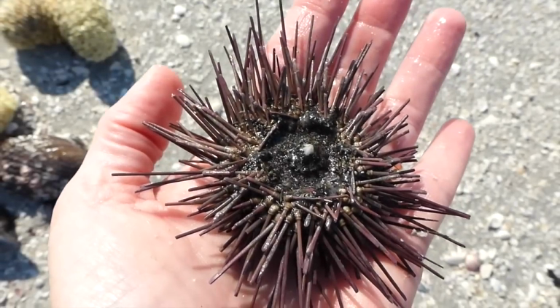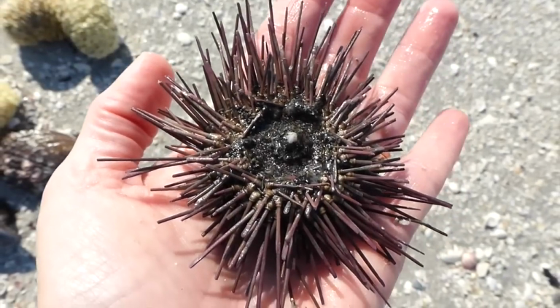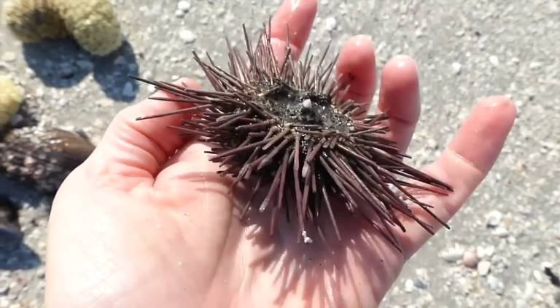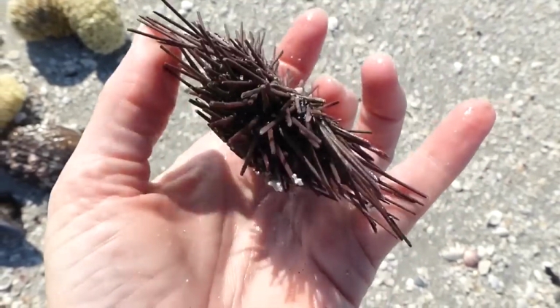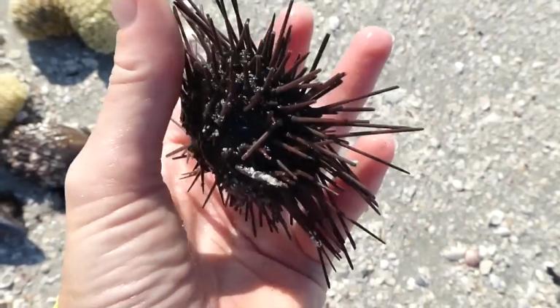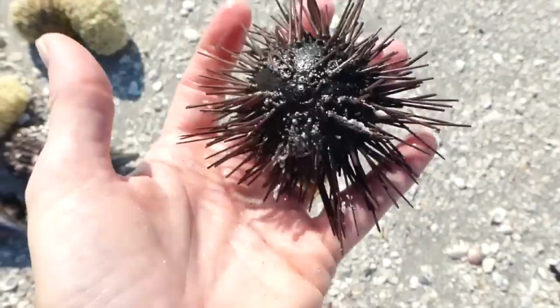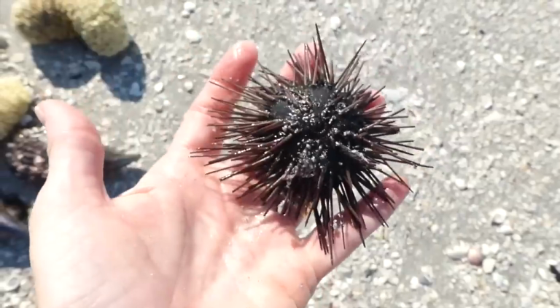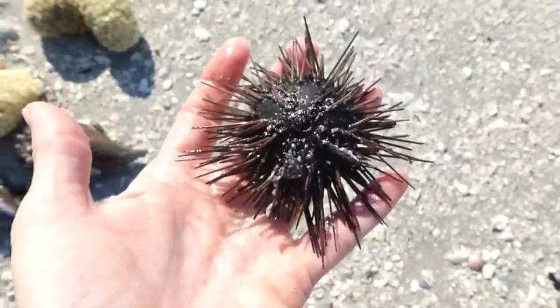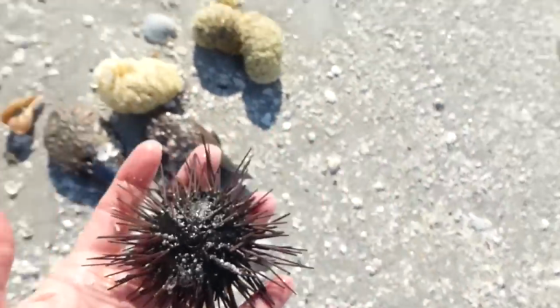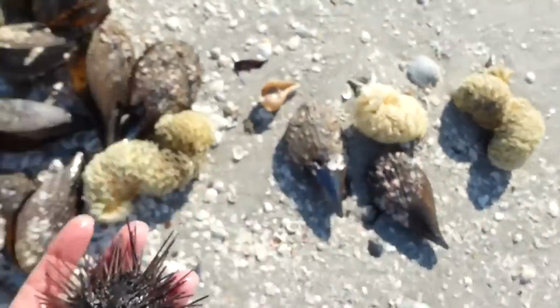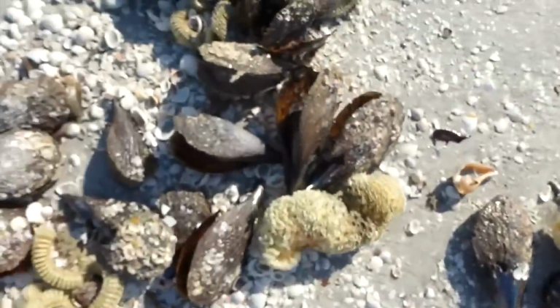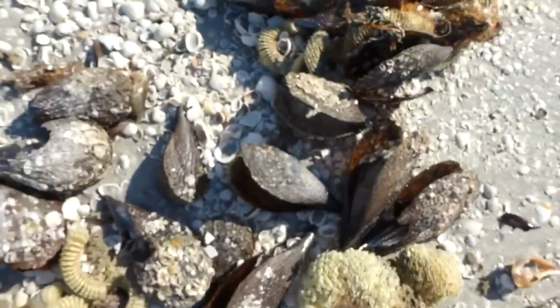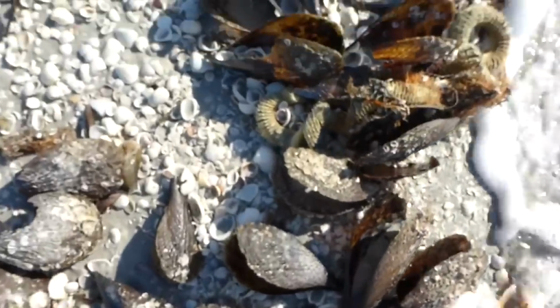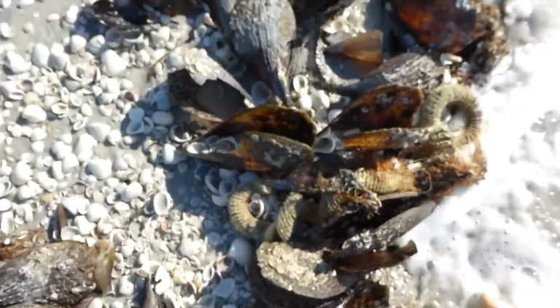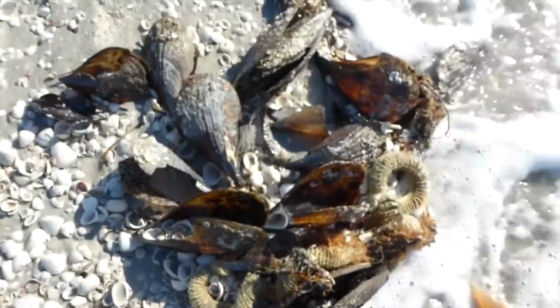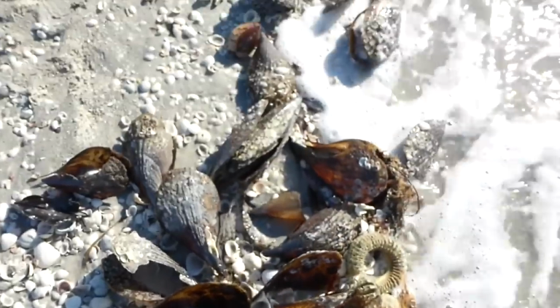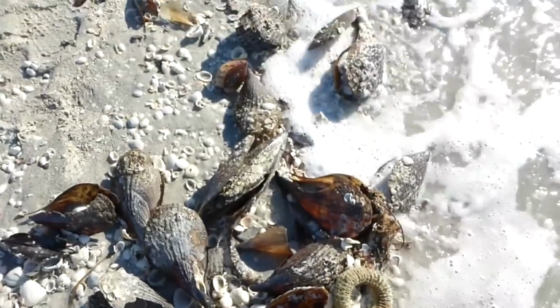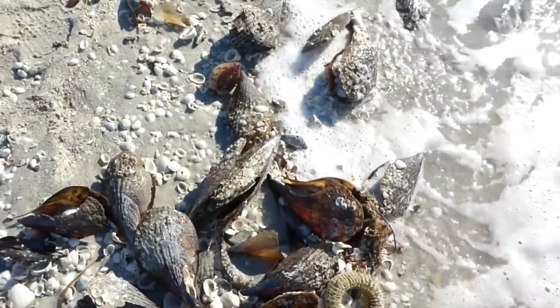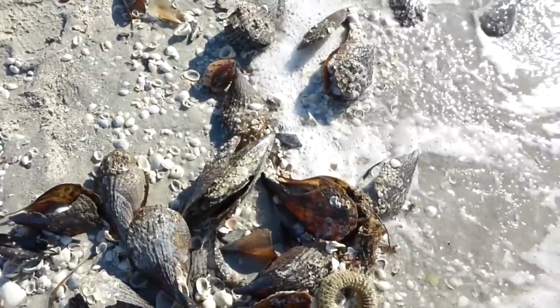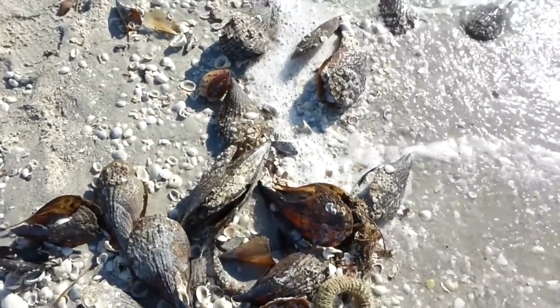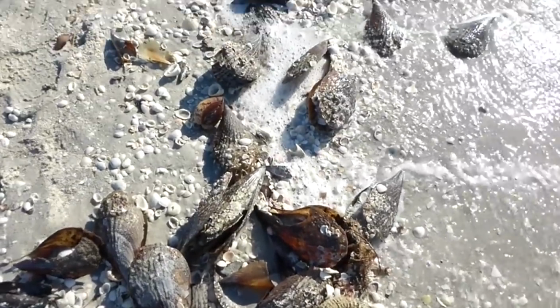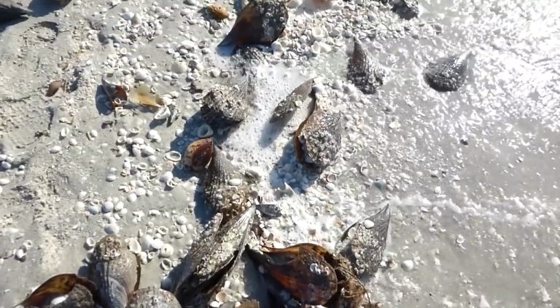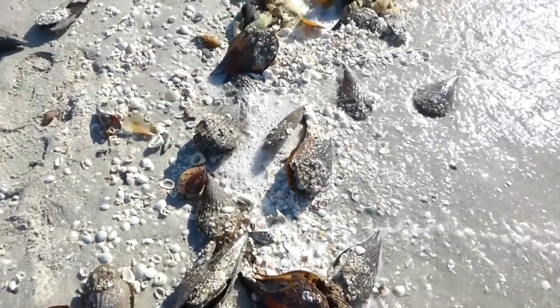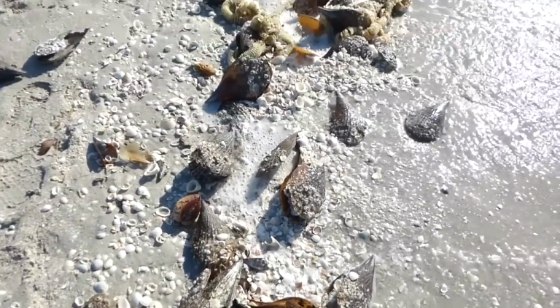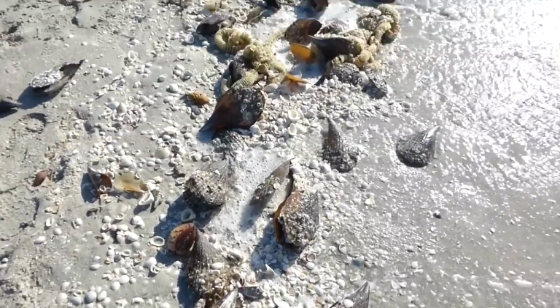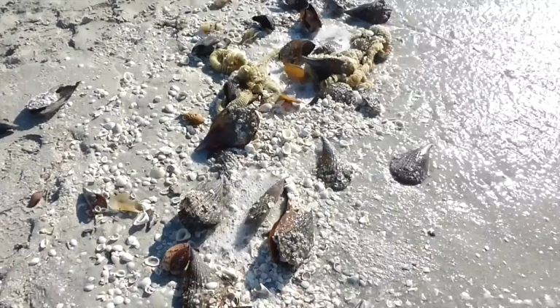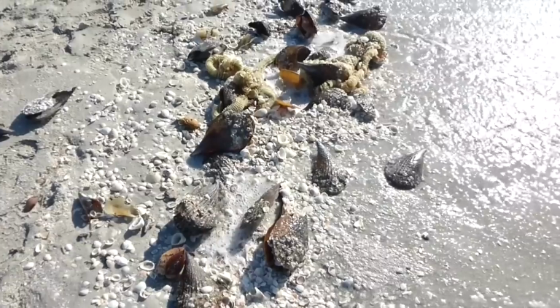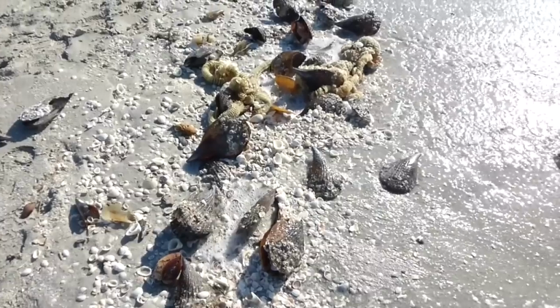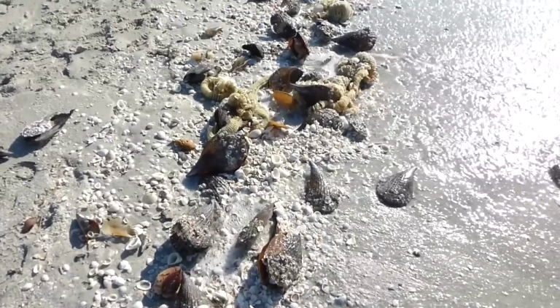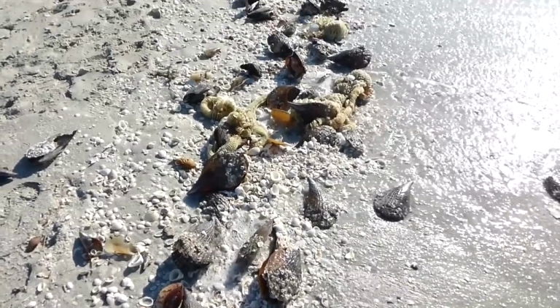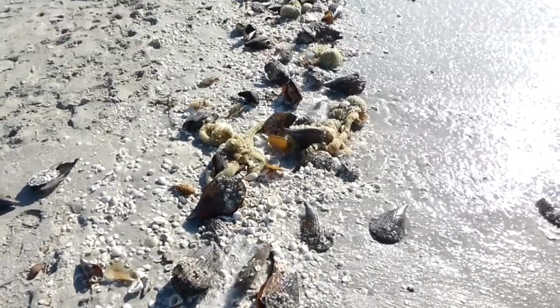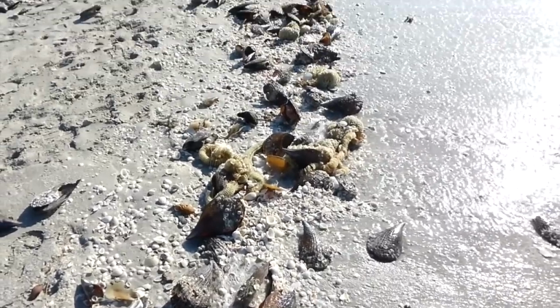He looks dead, but he was in this wash right here. See all this cool stuff — I love it!